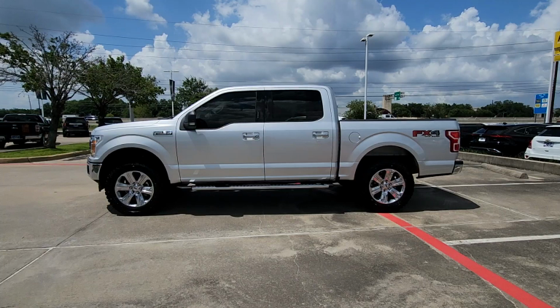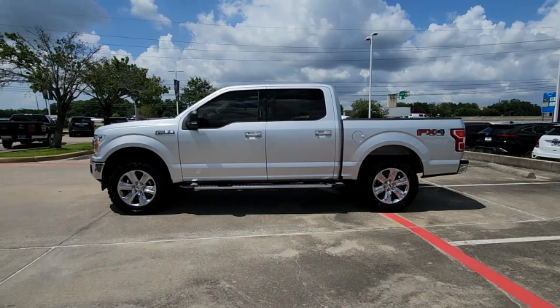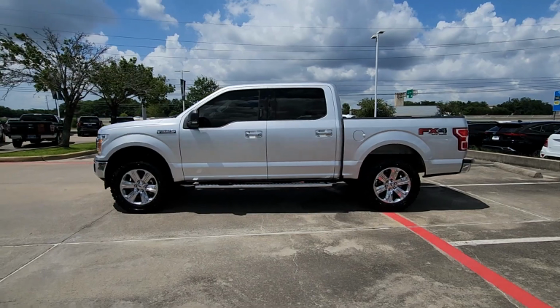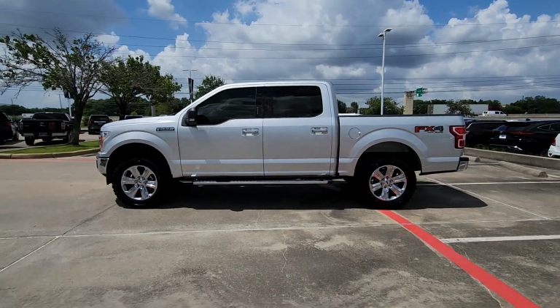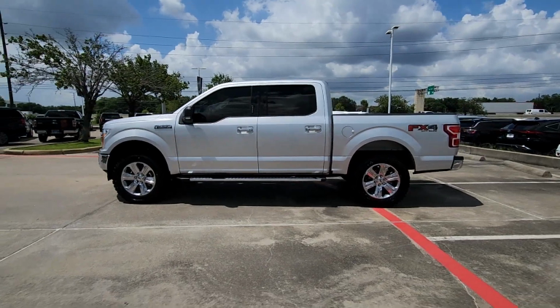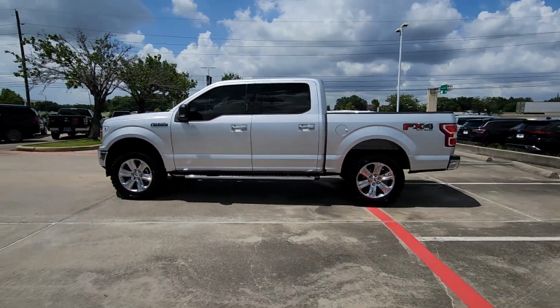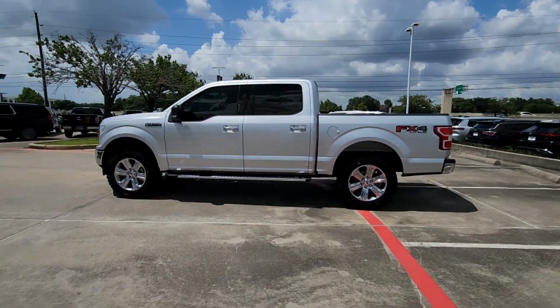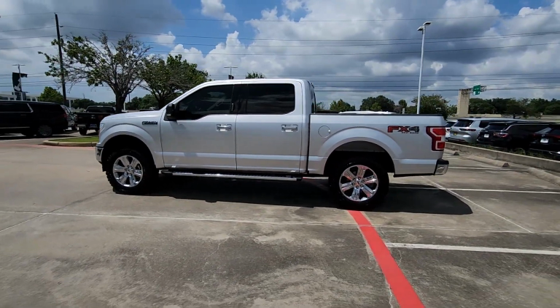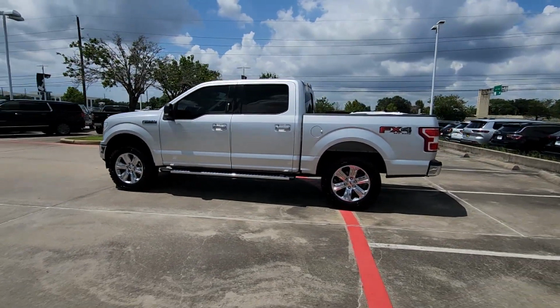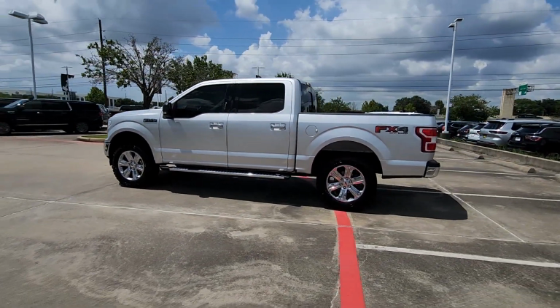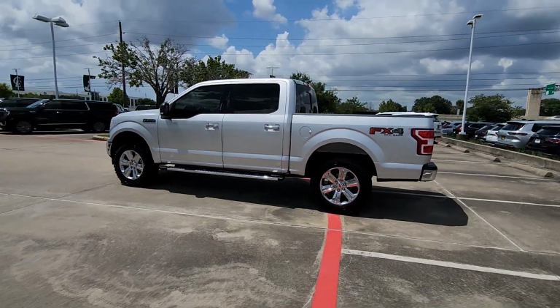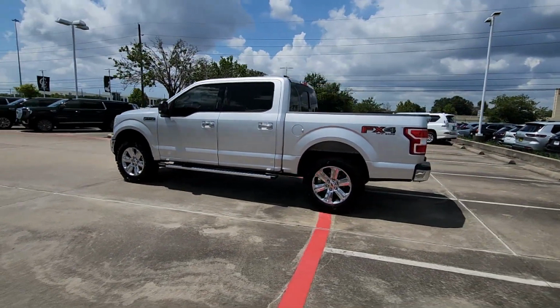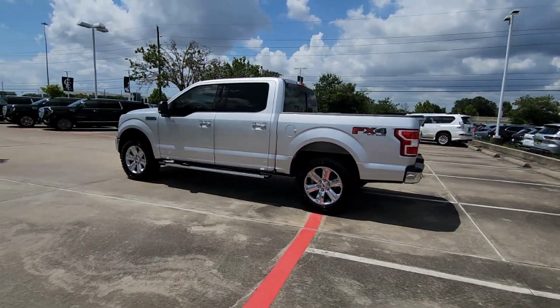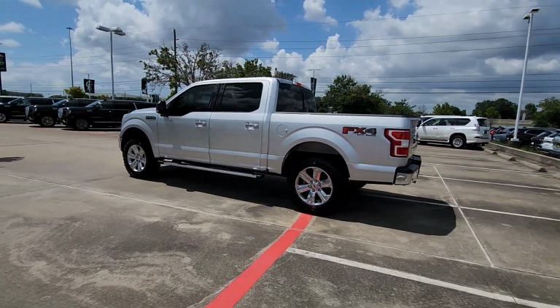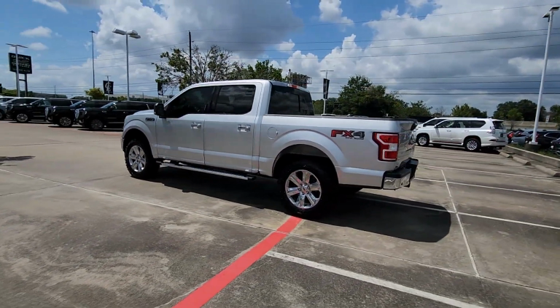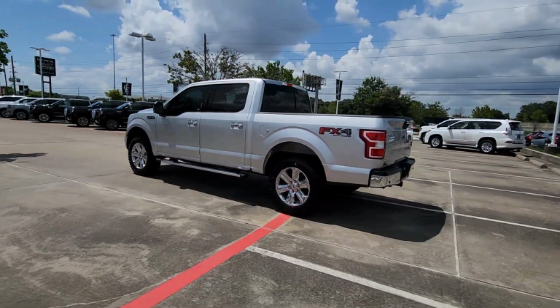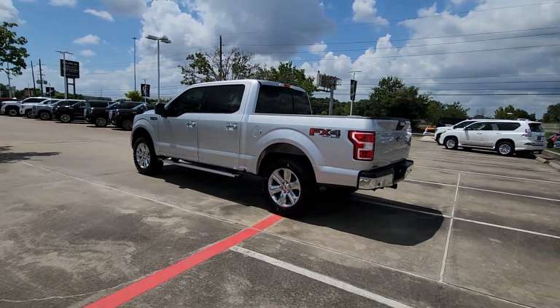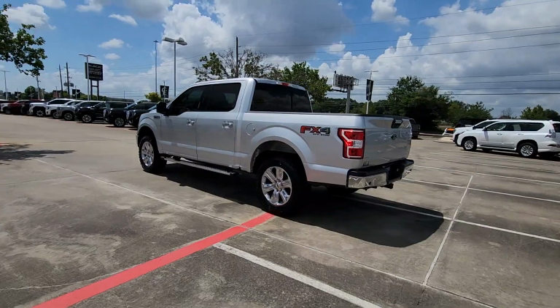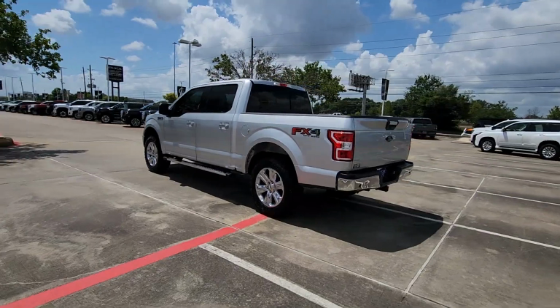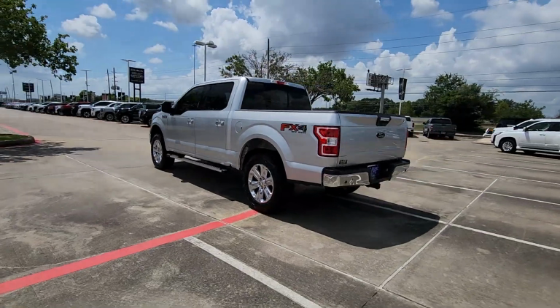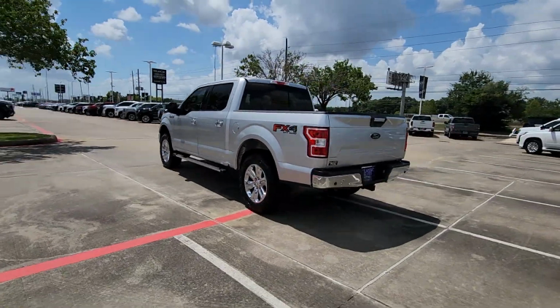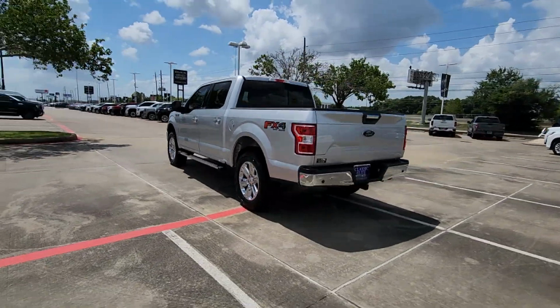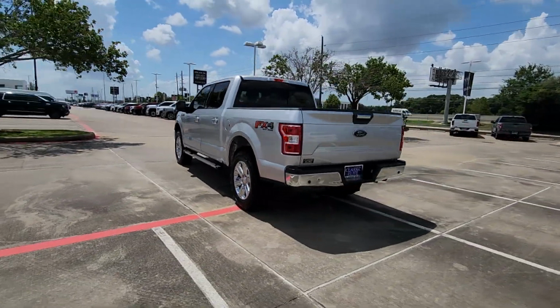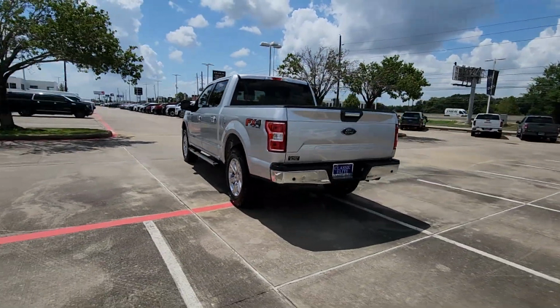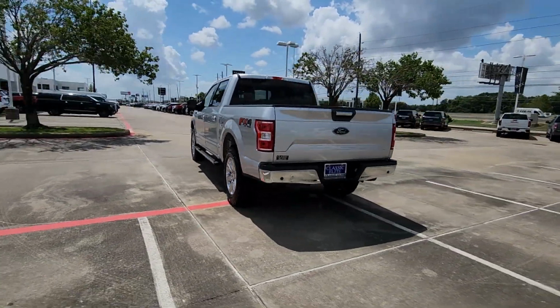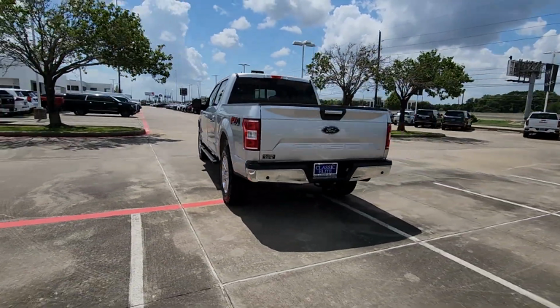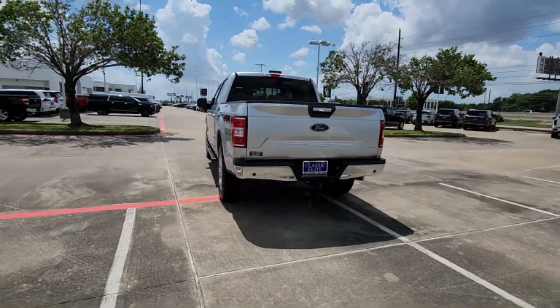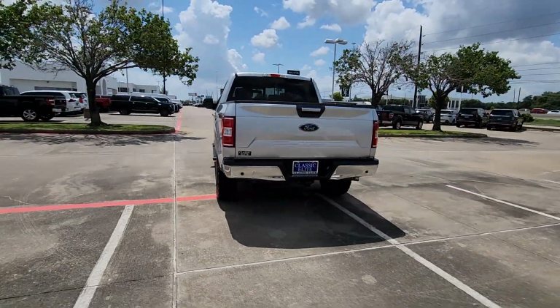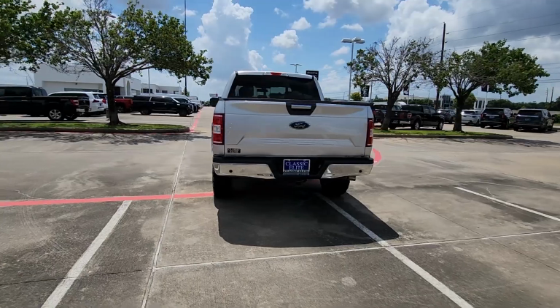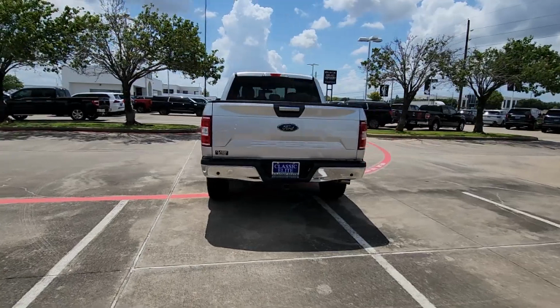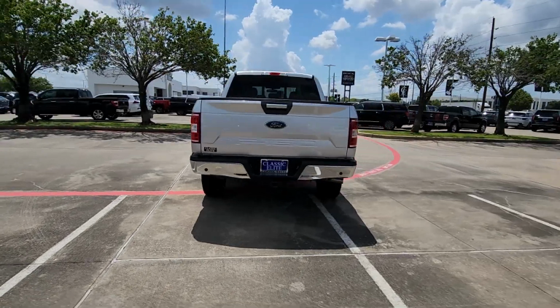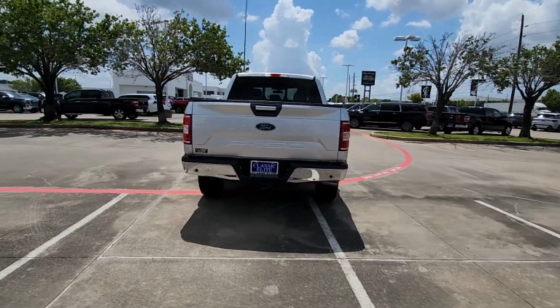You're gonna love the 2019 Ford F-150. With less than 100,000 miles on the odometer, this vehicle provides excellent value.